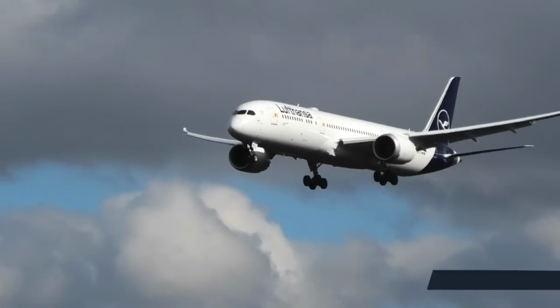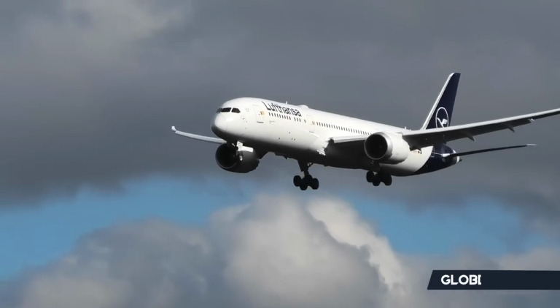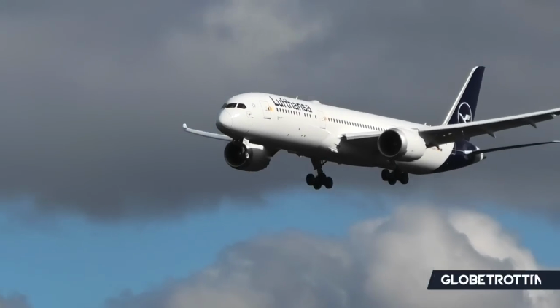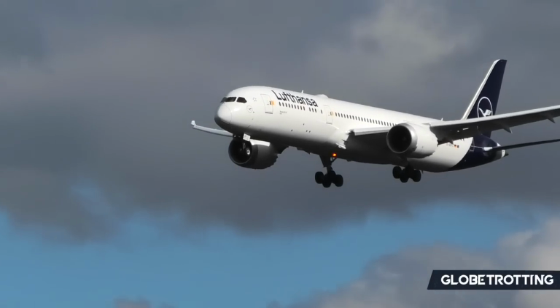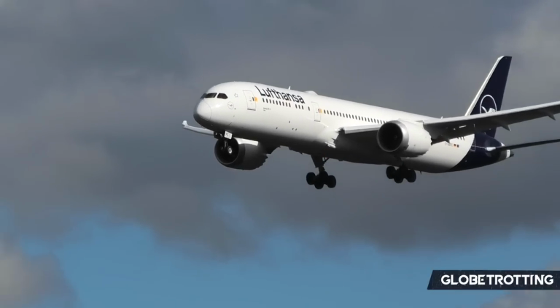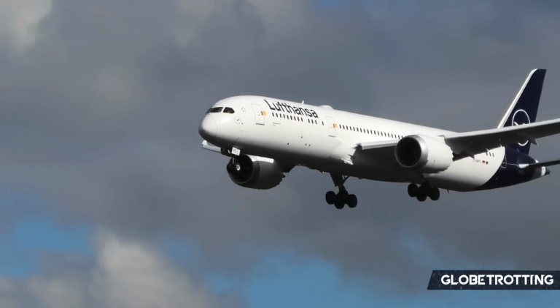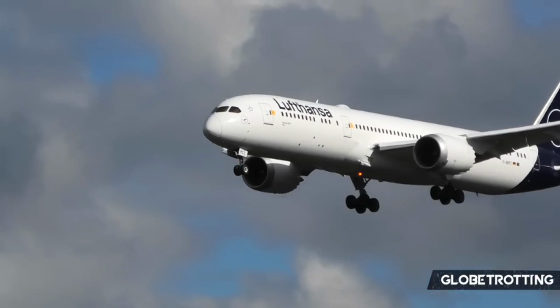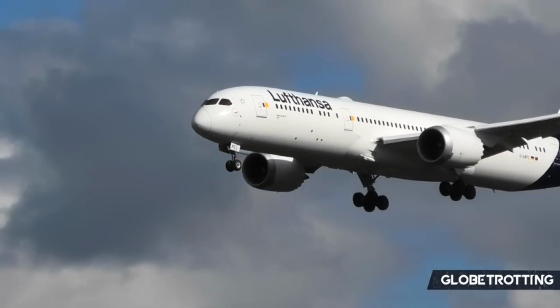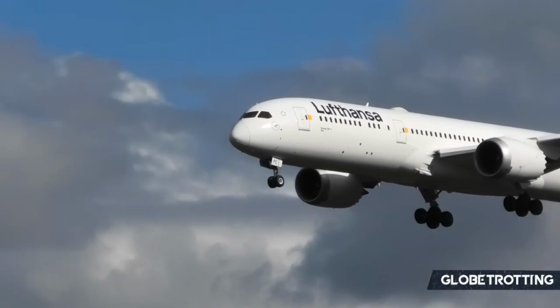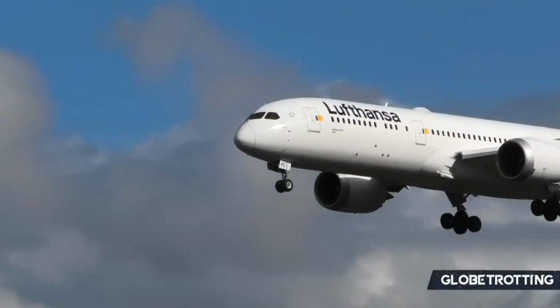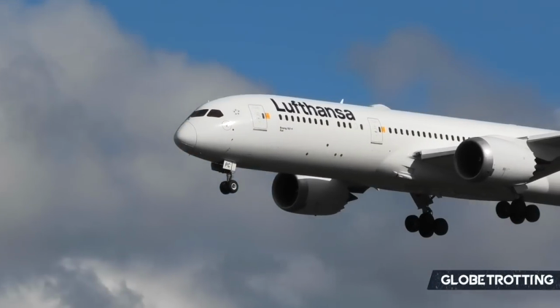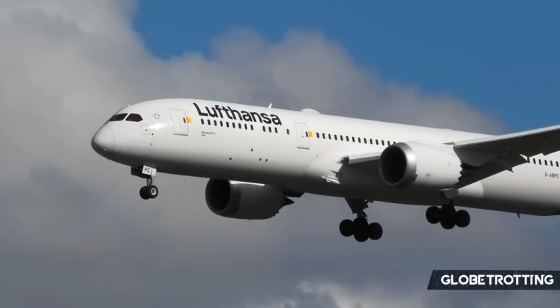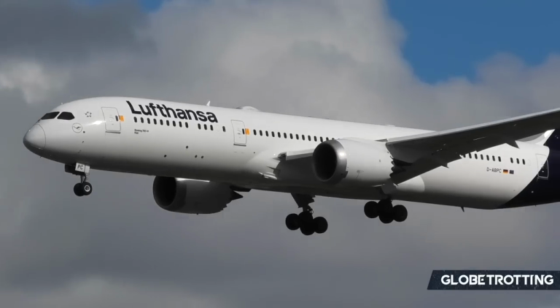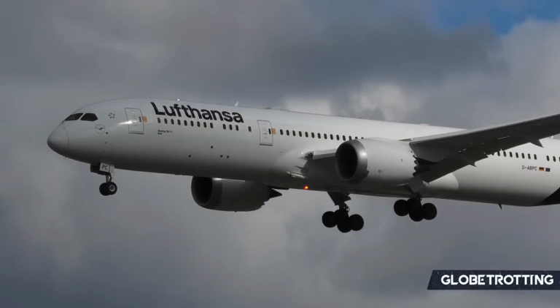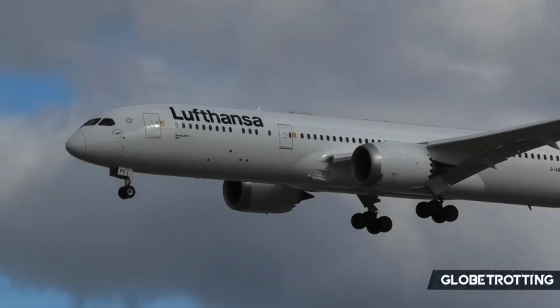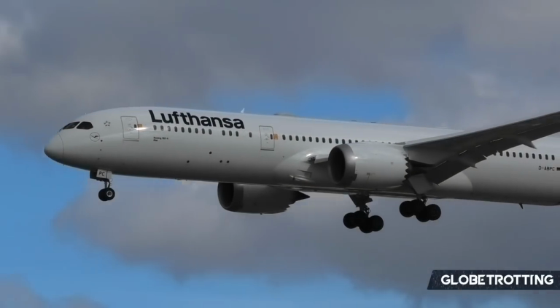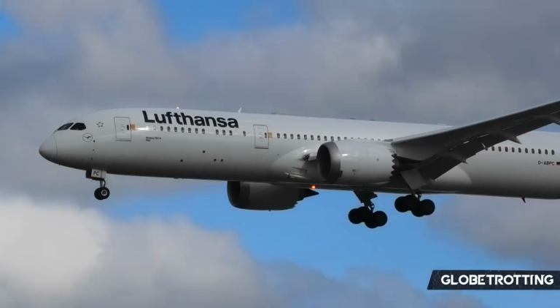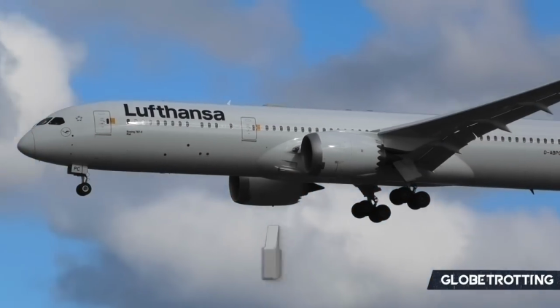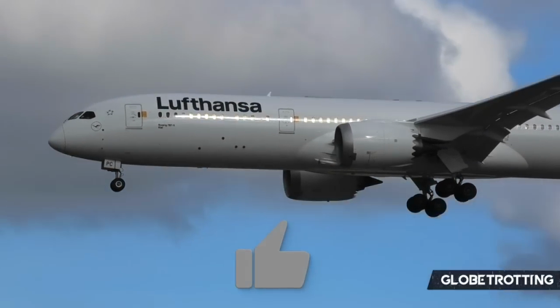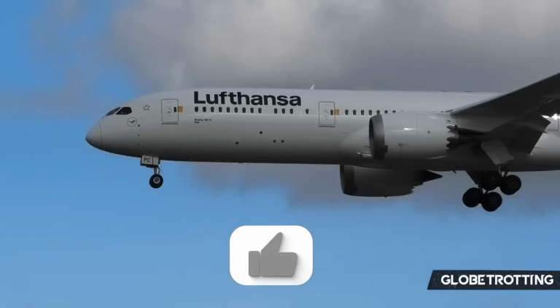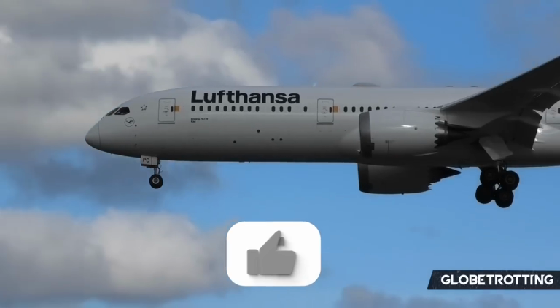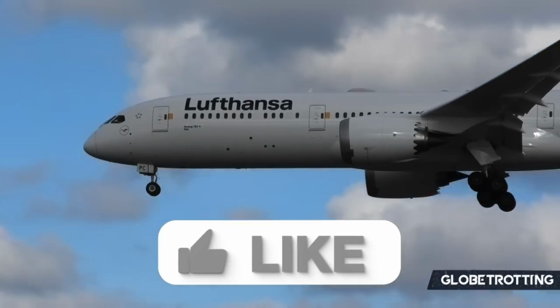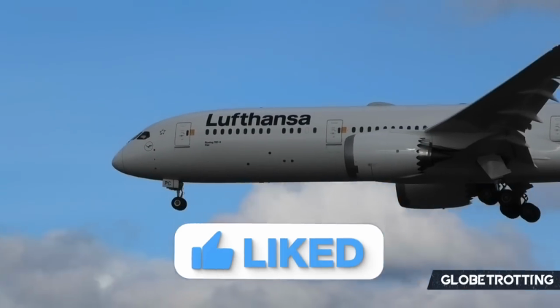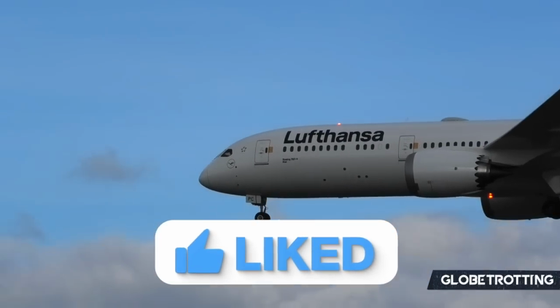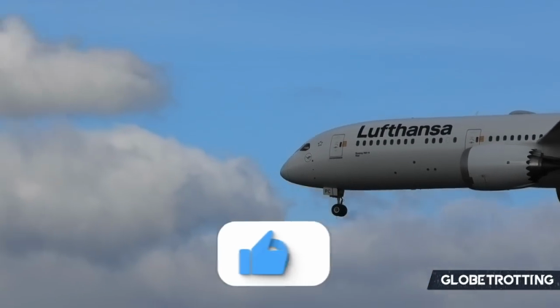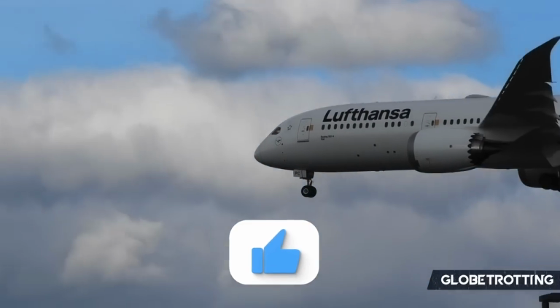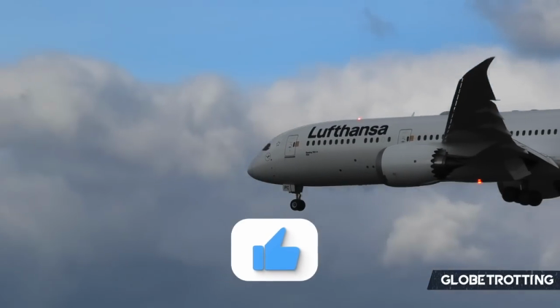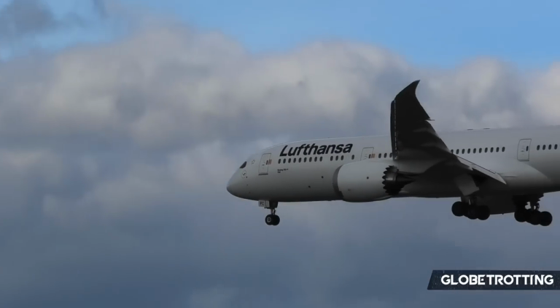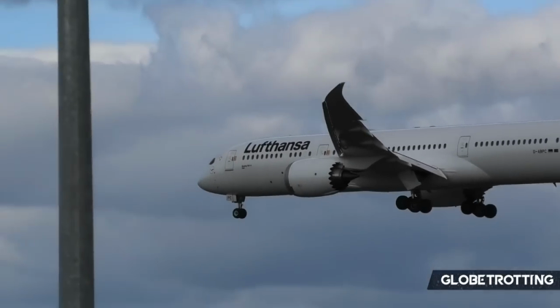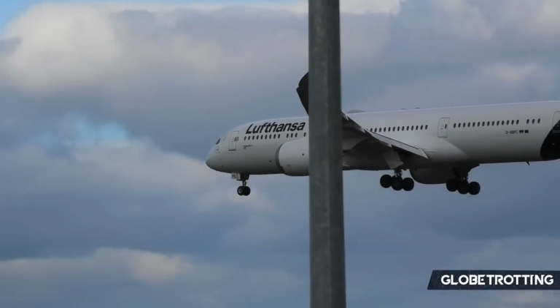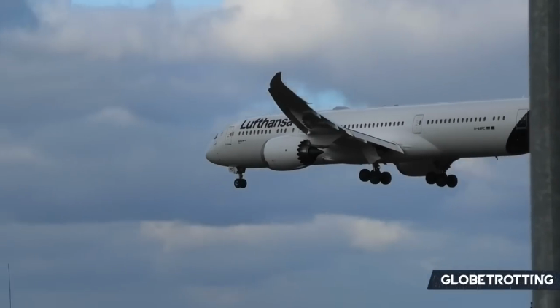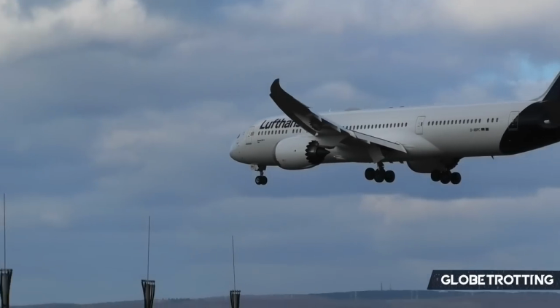With 485 aircraft on its books, it's time to explore the fleet of Lufthansa. Welcome back to Globetrotting, your home for aviation analysis, and today we're taking a look at that Lufthansa fleet.